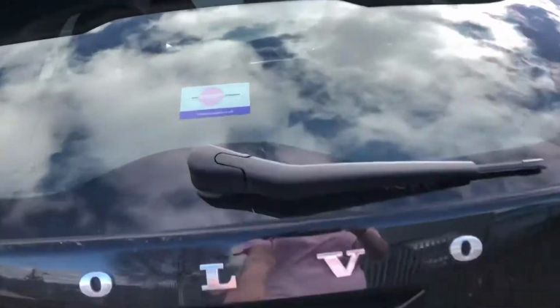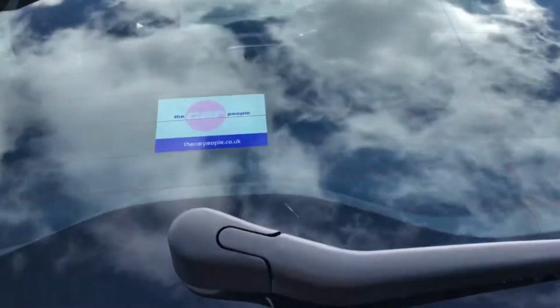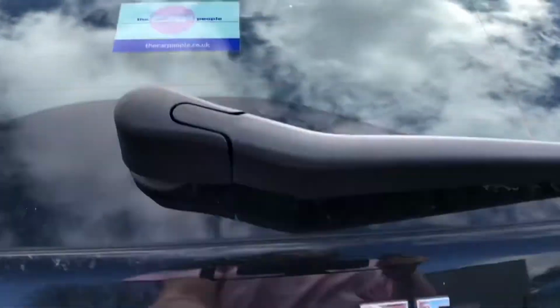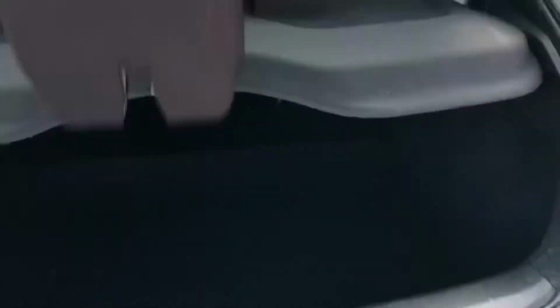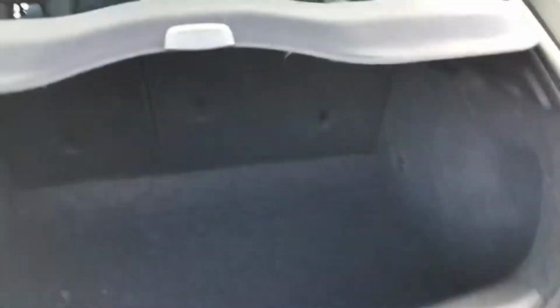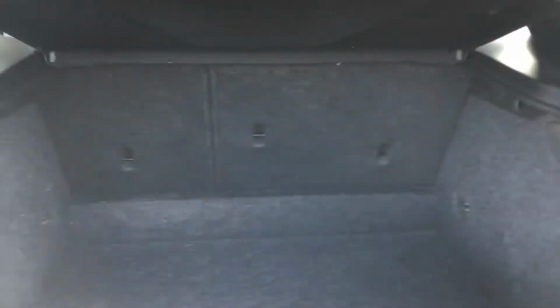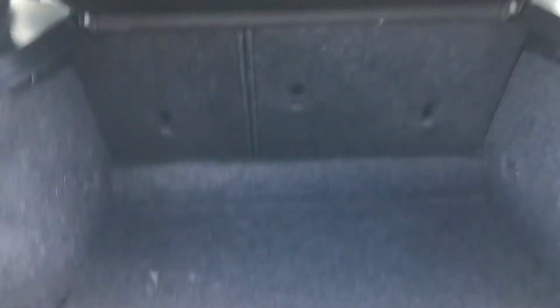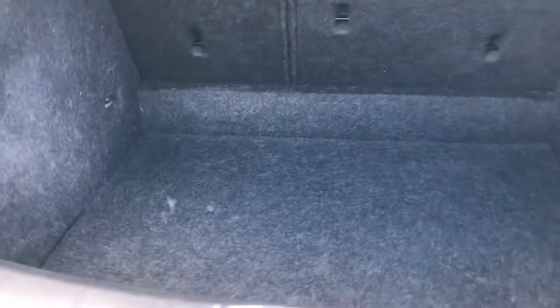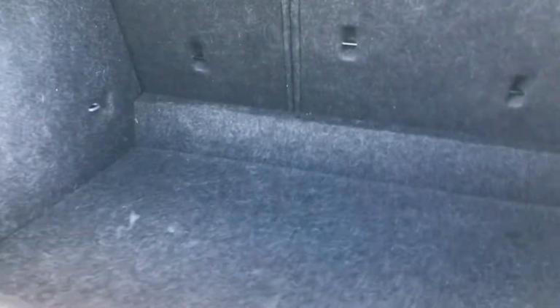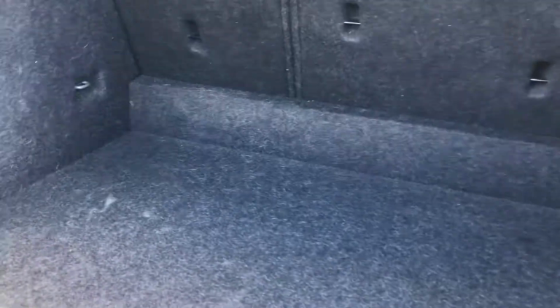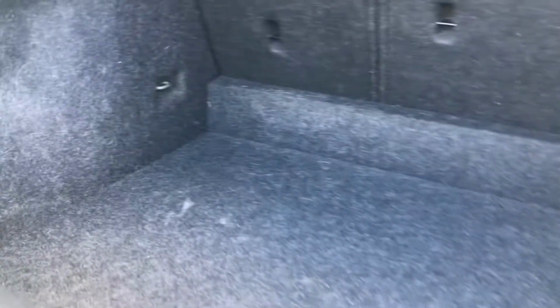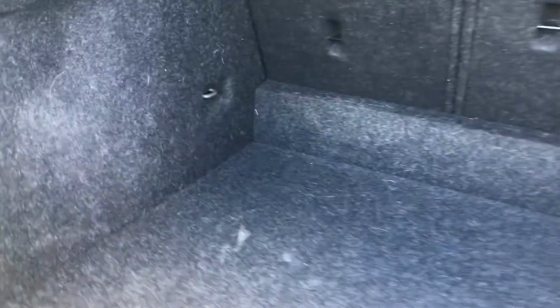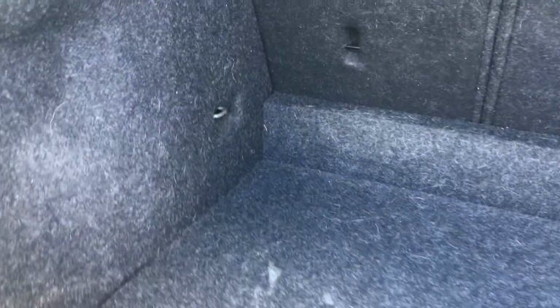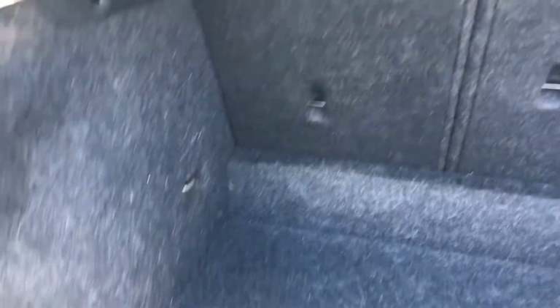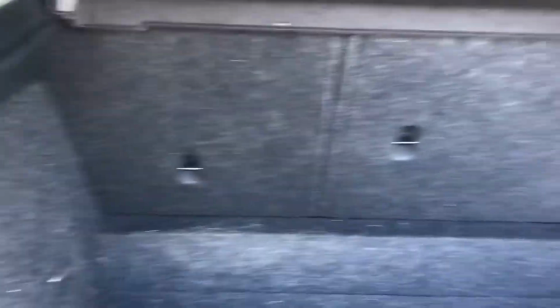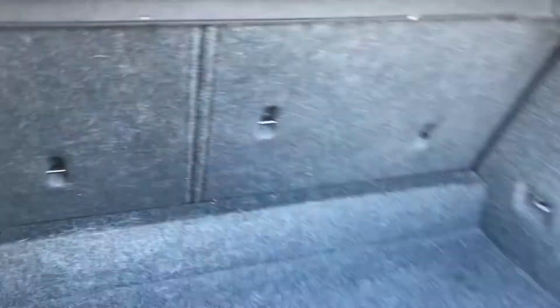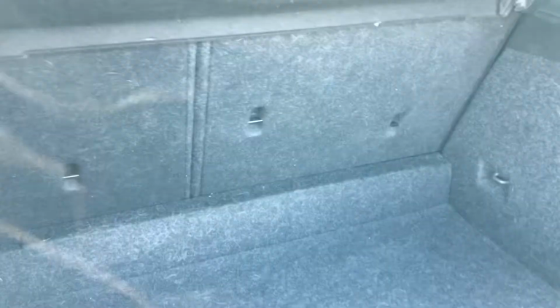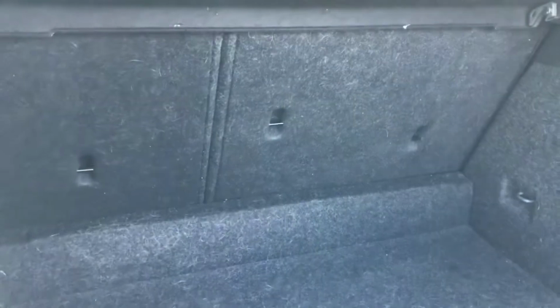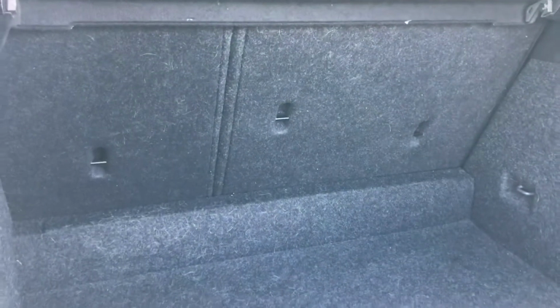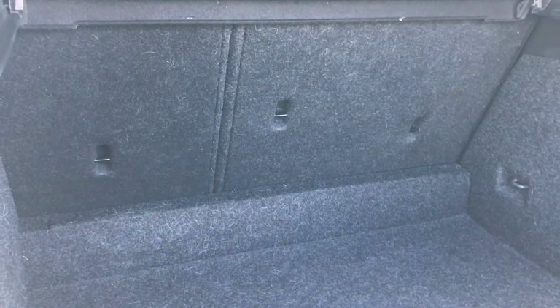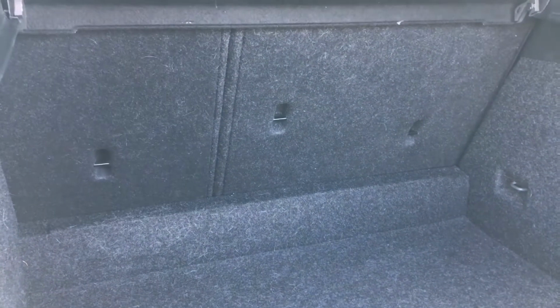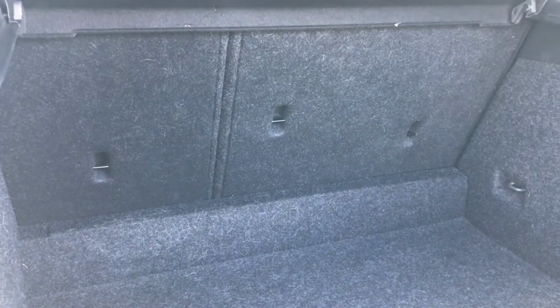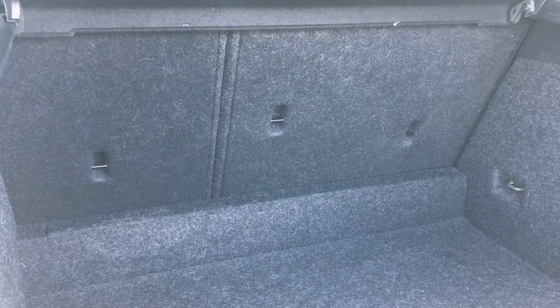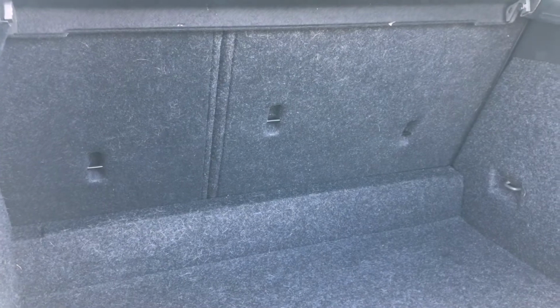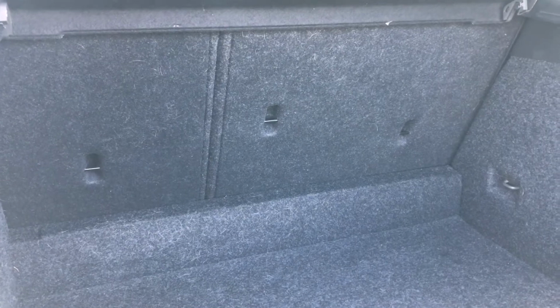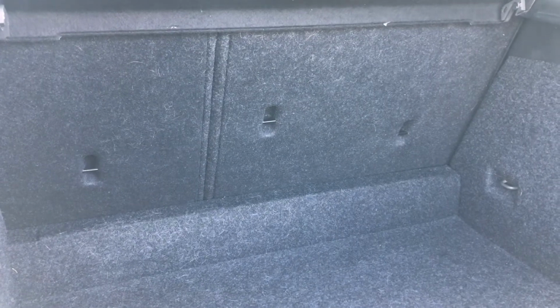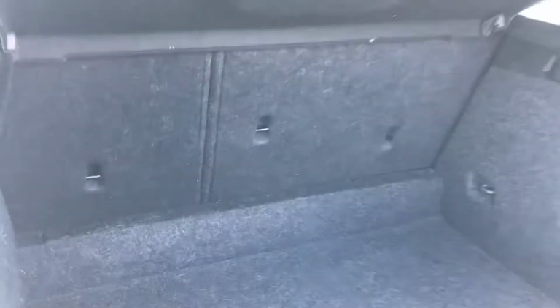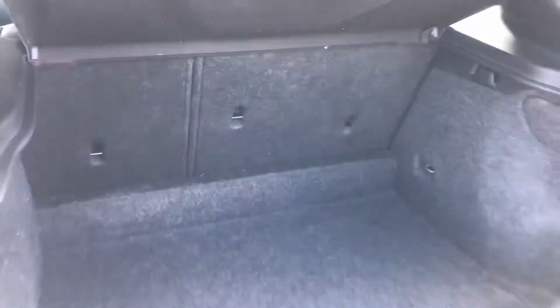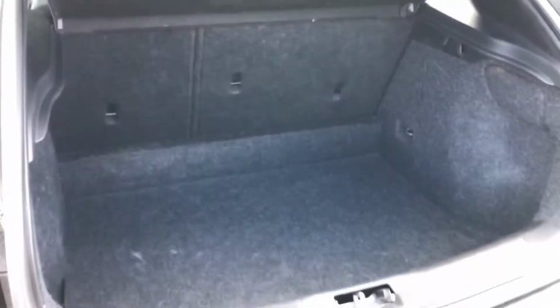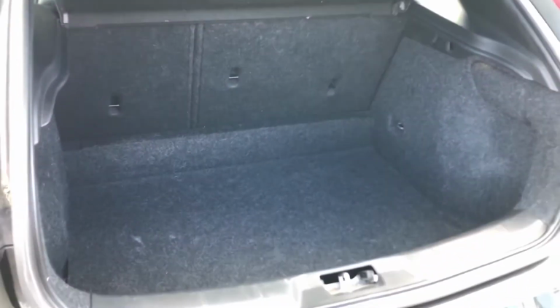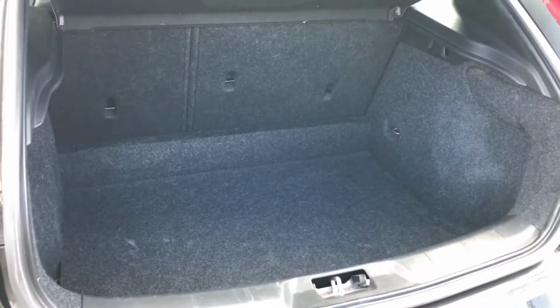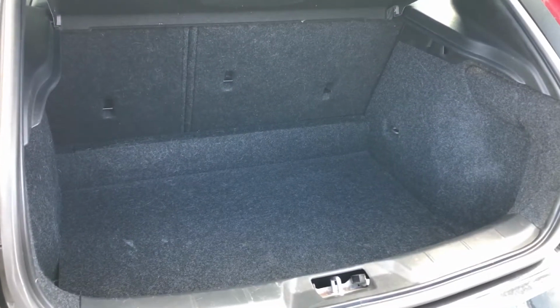Going into the boot, you can see how much space you've actually got. If you've got any large items like prams or shopping, you can easily fit them in there. If you need extra room, you can also fold your rear seats forward to create an extended boot.